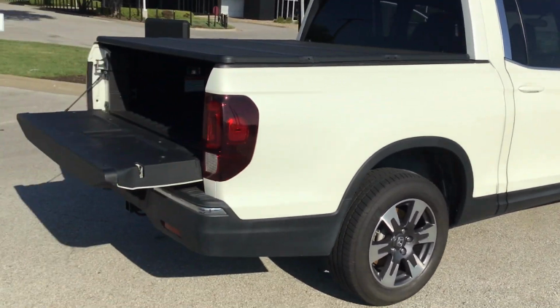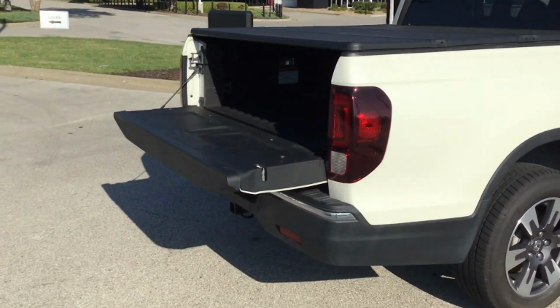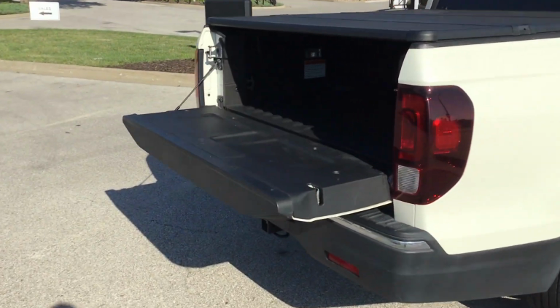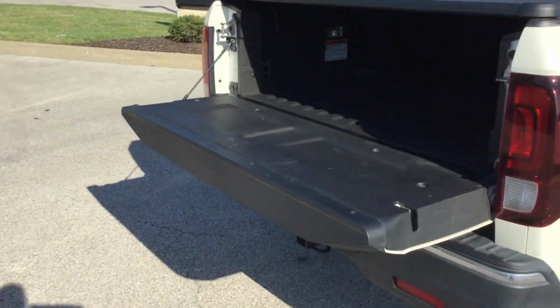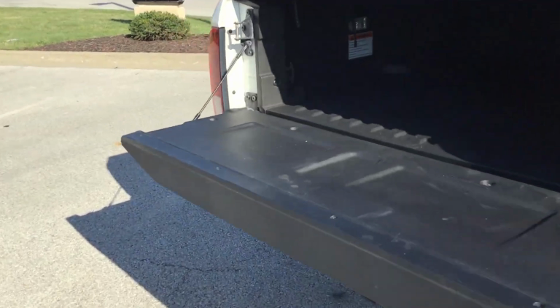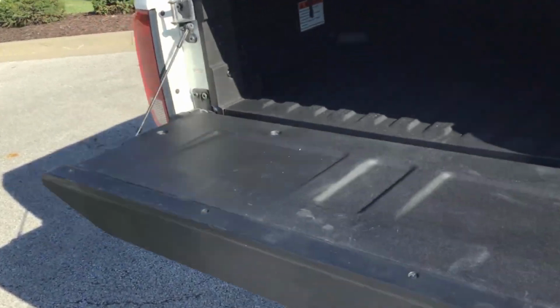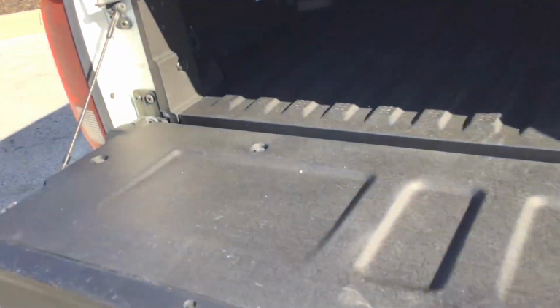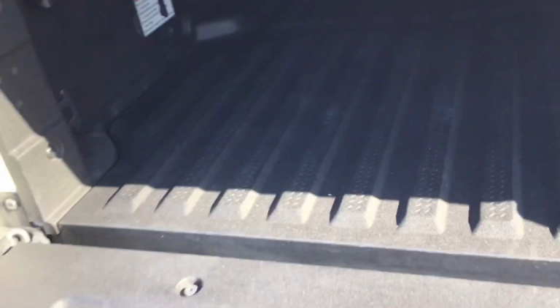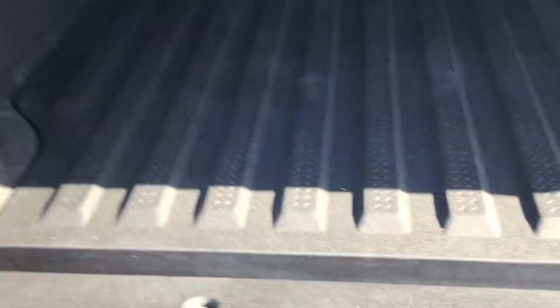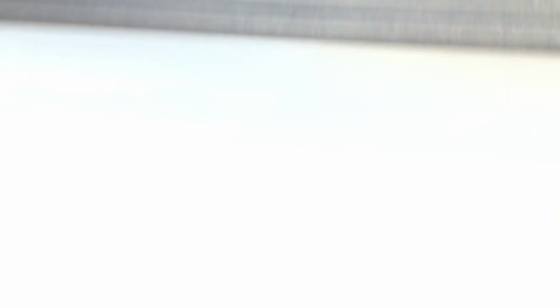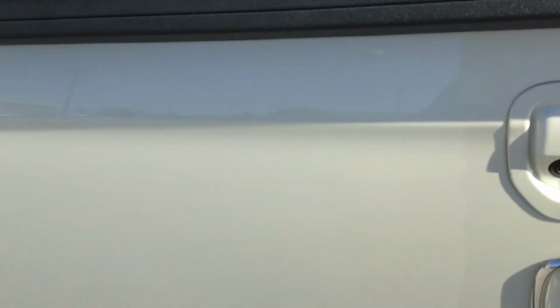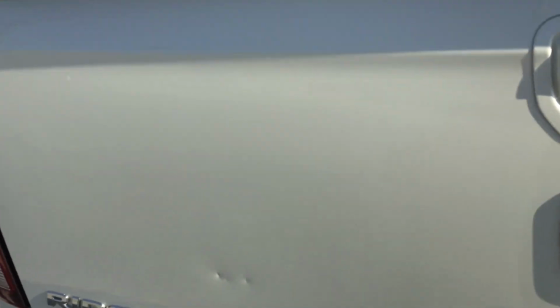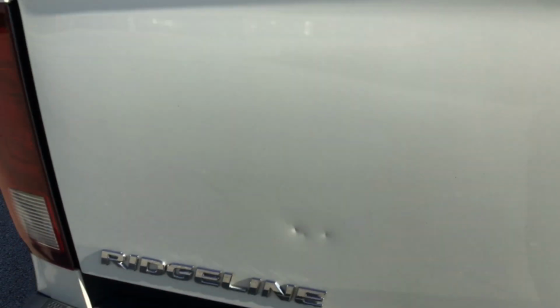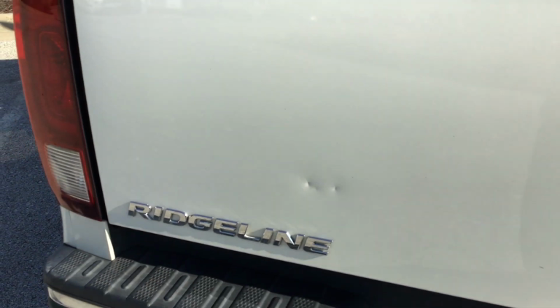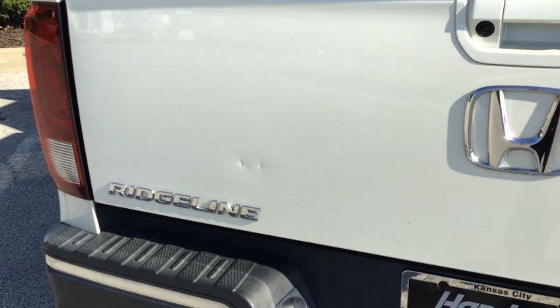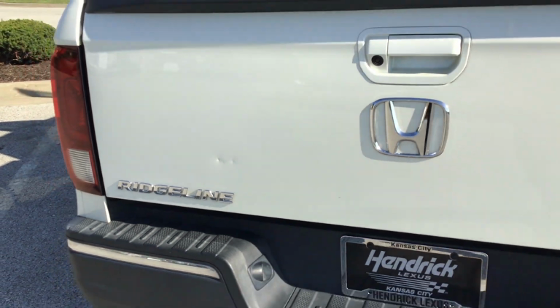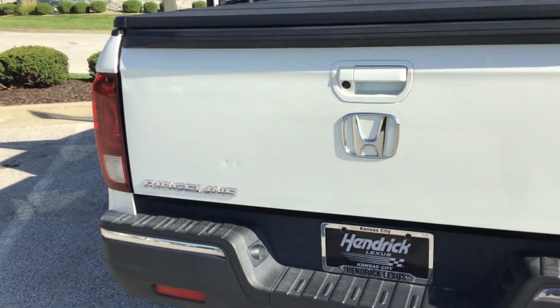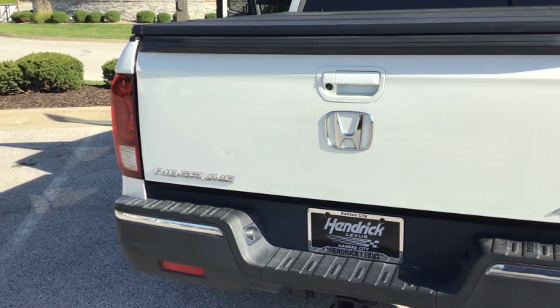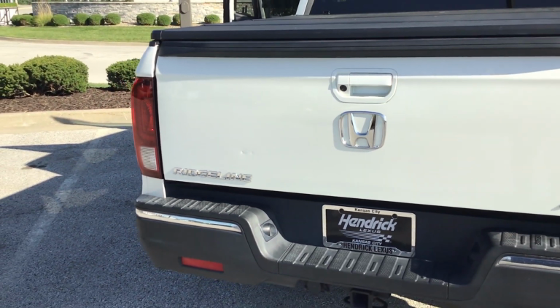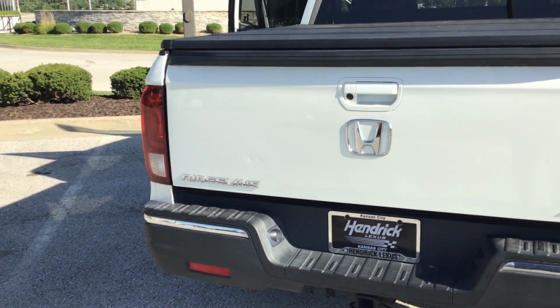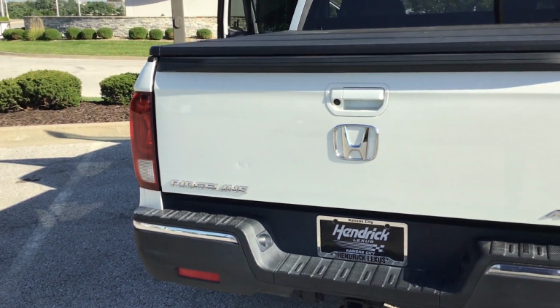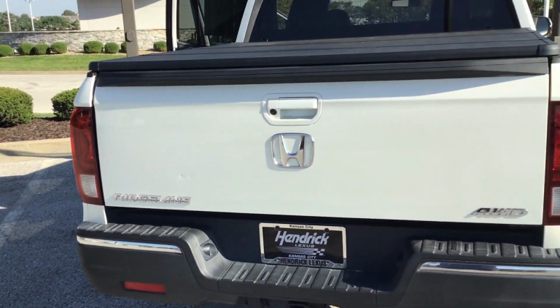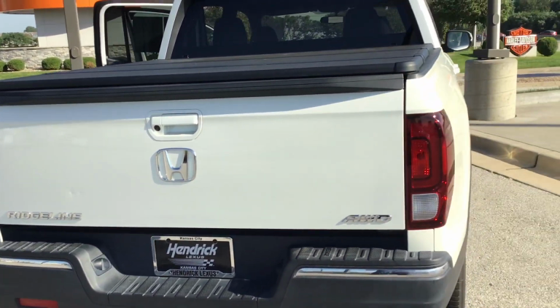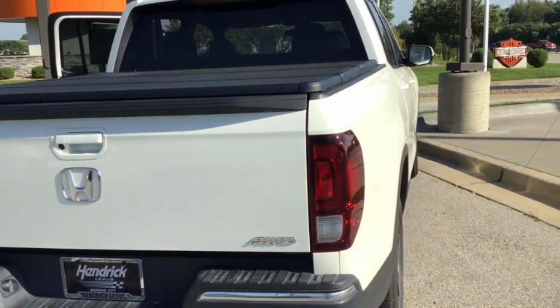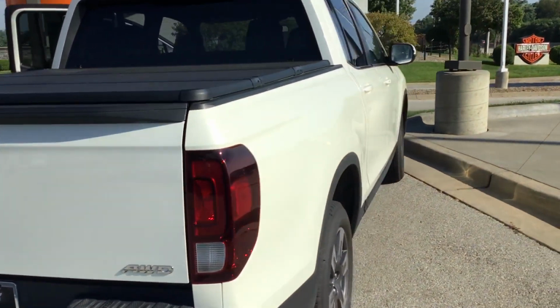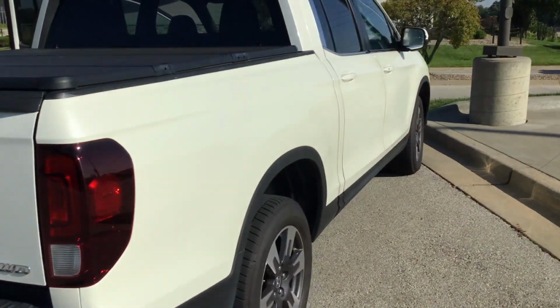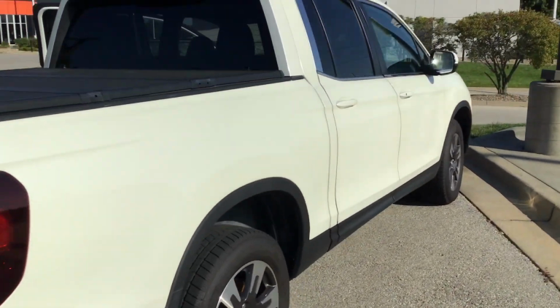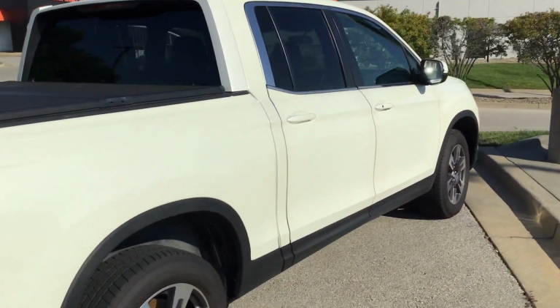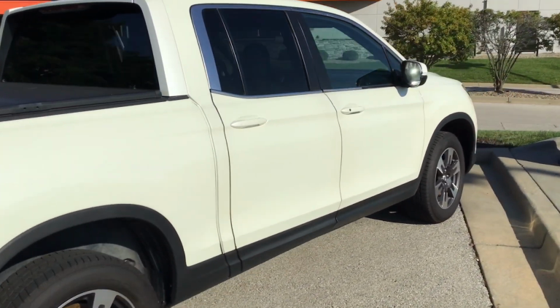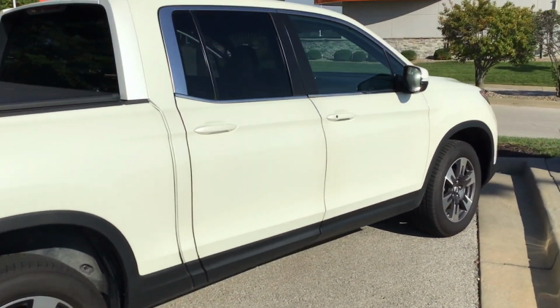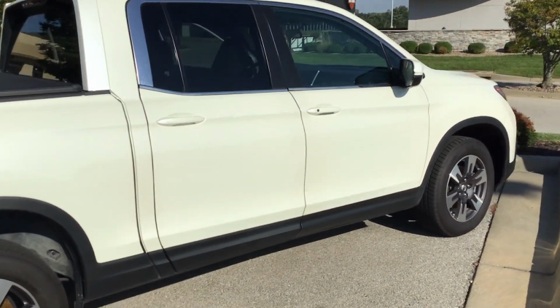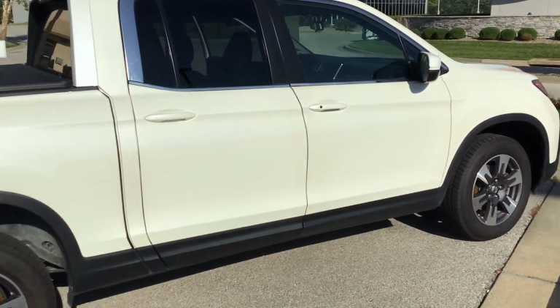The only issue with this car is on the tailgate. There's a spot right there on the tailgate. That is the only issue with this car. Other than that, as you can see, it is in excellent condition.